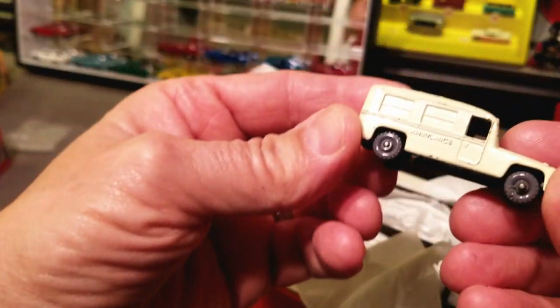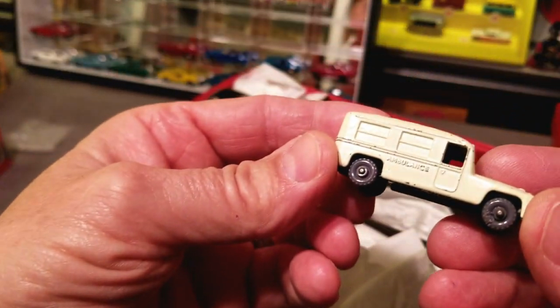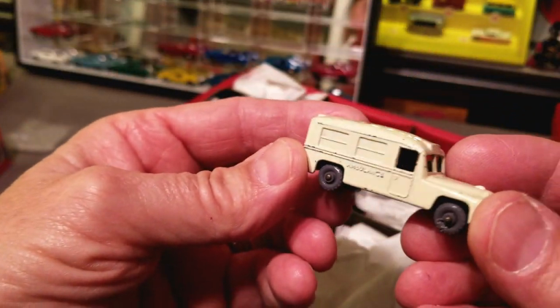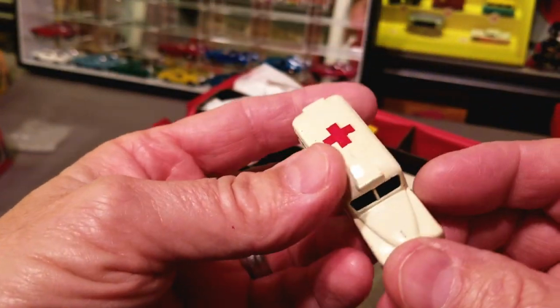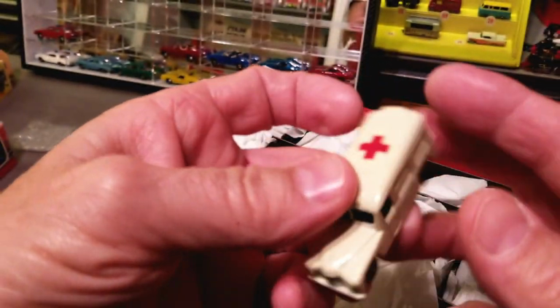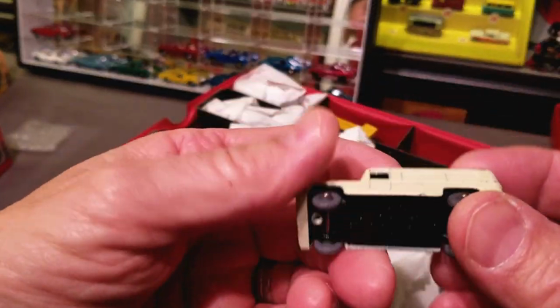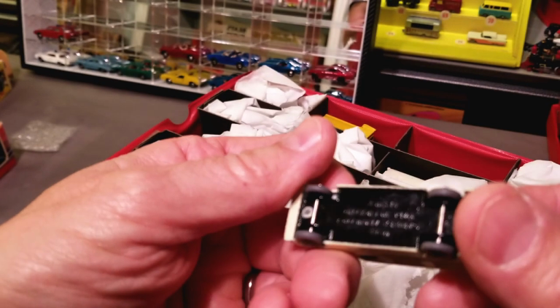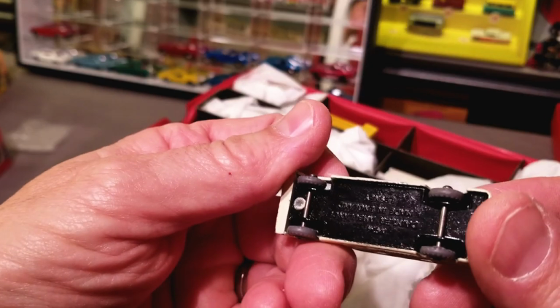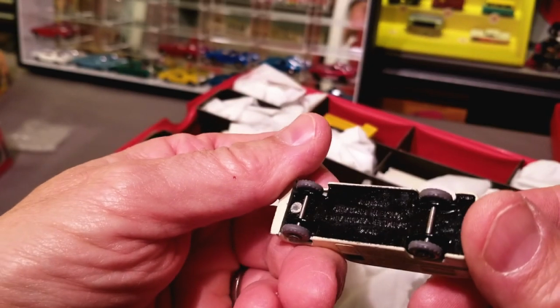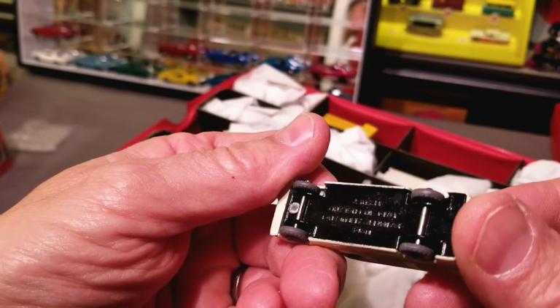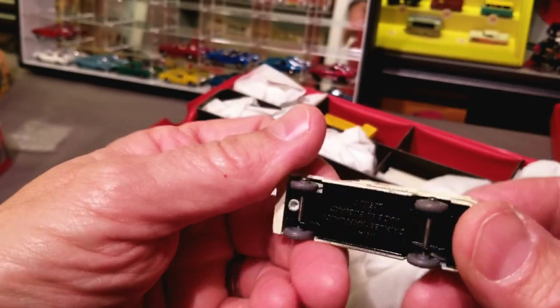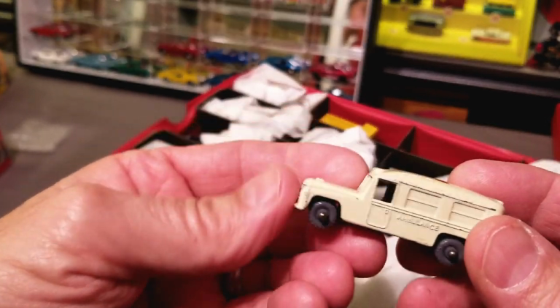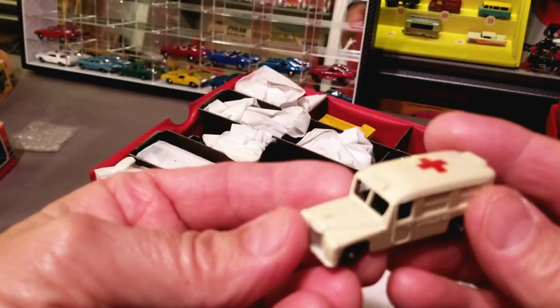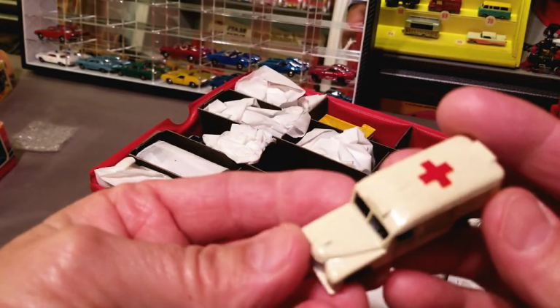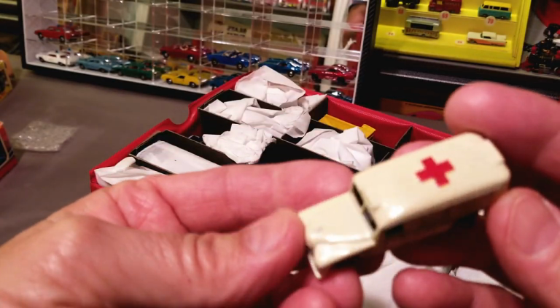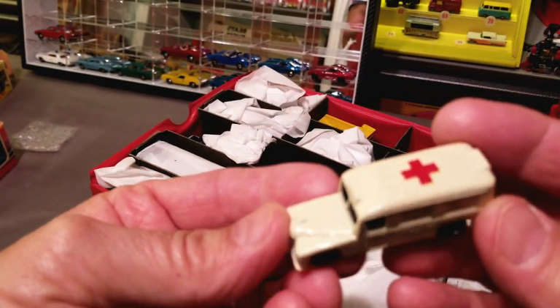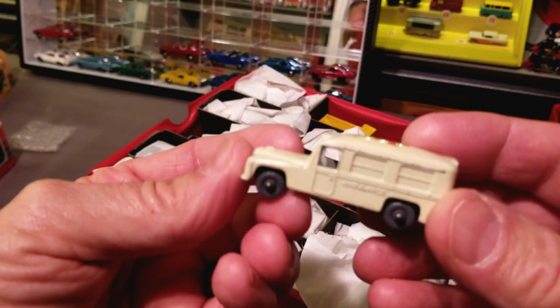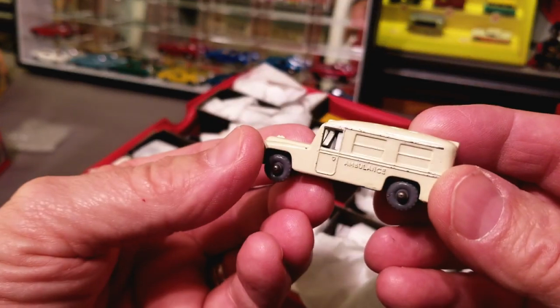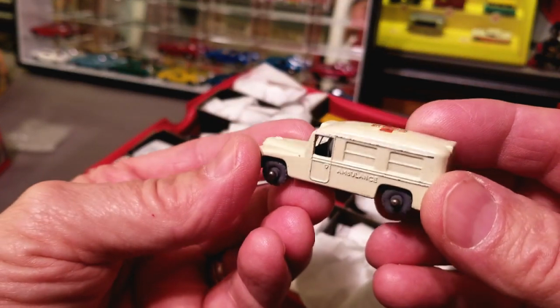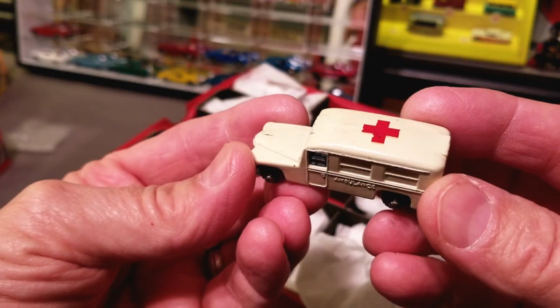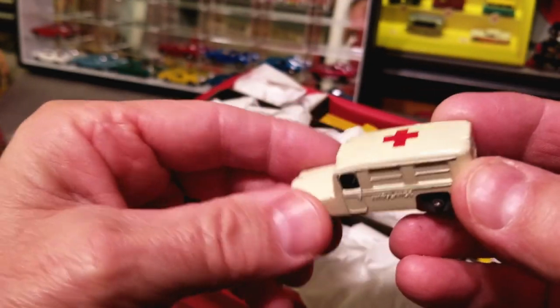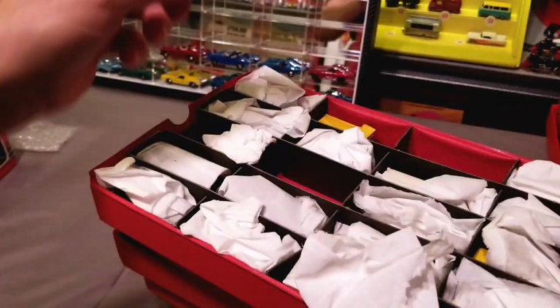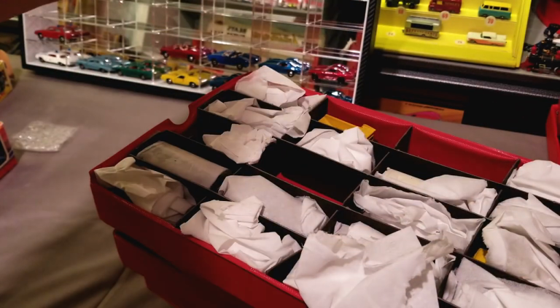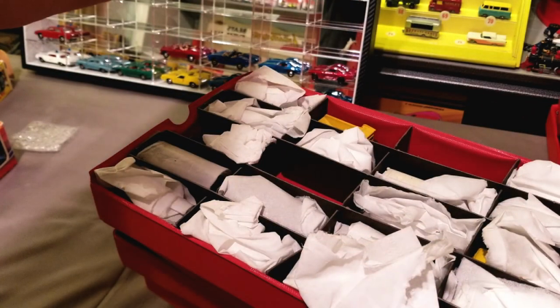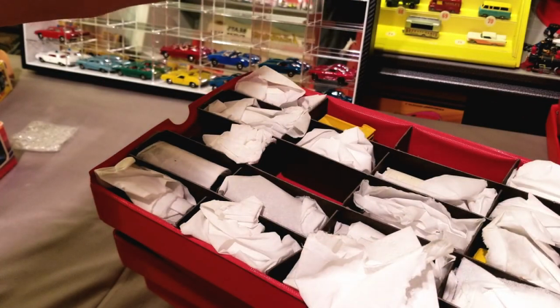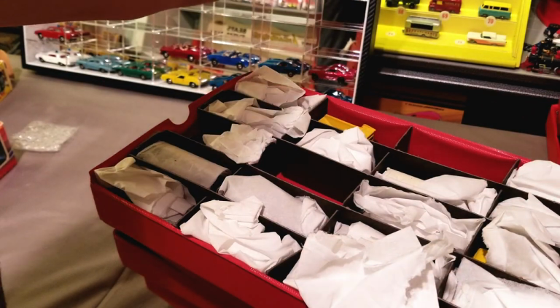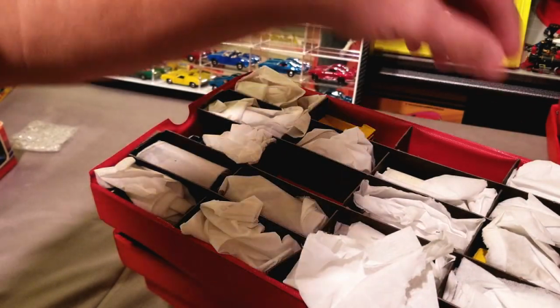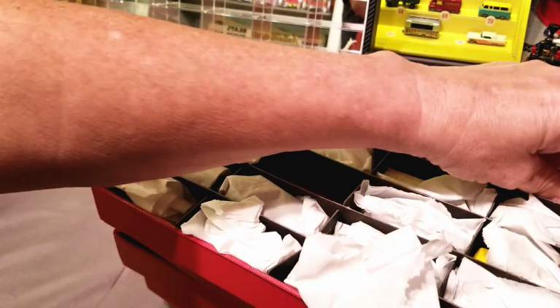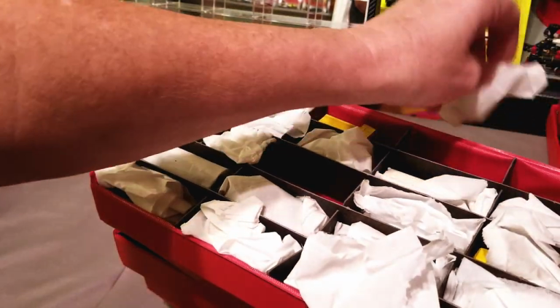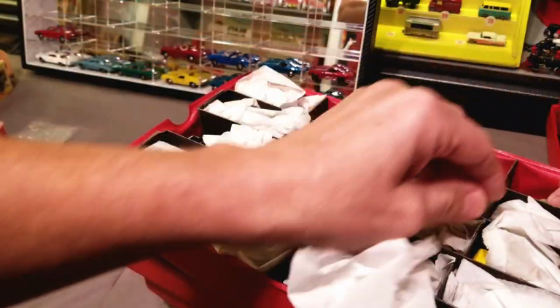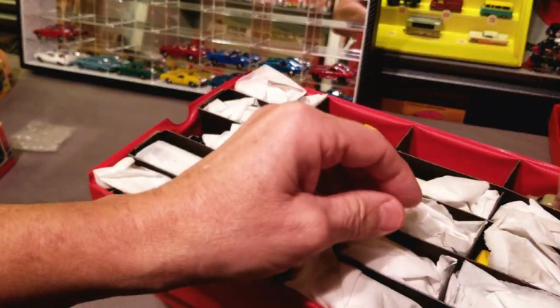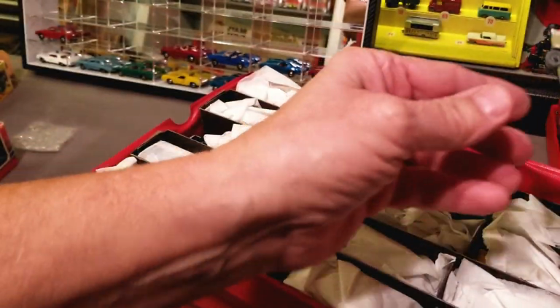Gray wheels. This is number 14, the Ambulance. Nice shape — this one's not mint, but it's very nice. Number 14 with the gray wheels, put that in there. Let's see what... oh, we've got another old one in here — metal wheels. Oh my goodness, we're getting all over the place: metal wheels, silver wheels, gray wheels. This one is number 30, the Ford Prefect, with the gray metal wheels.